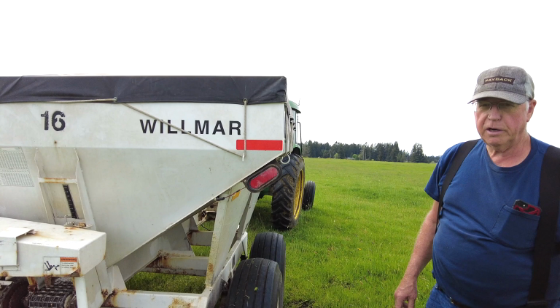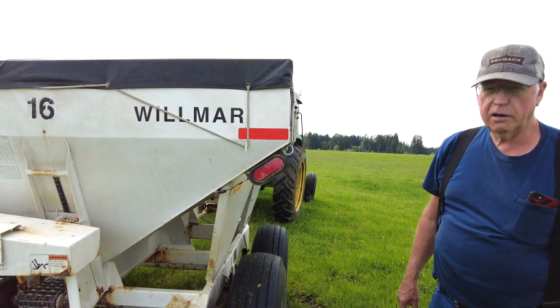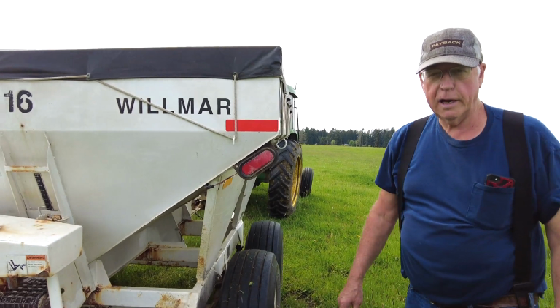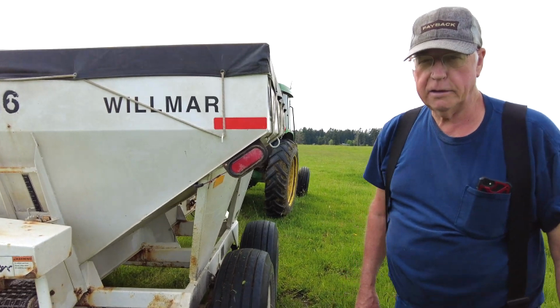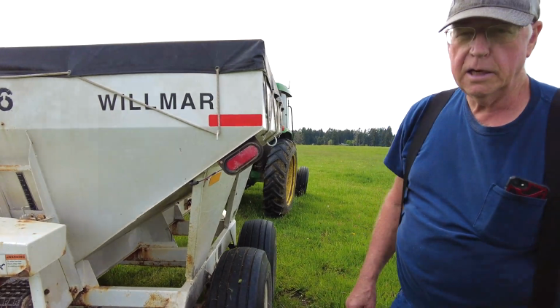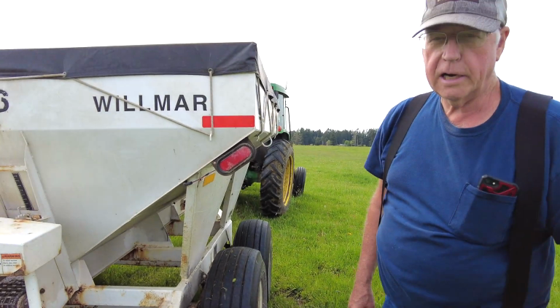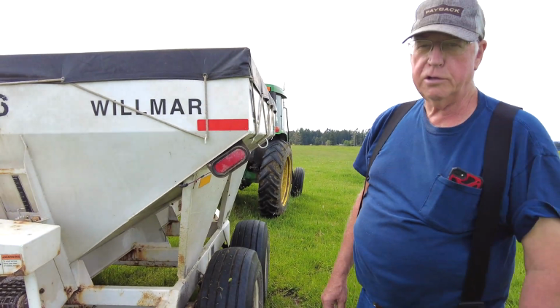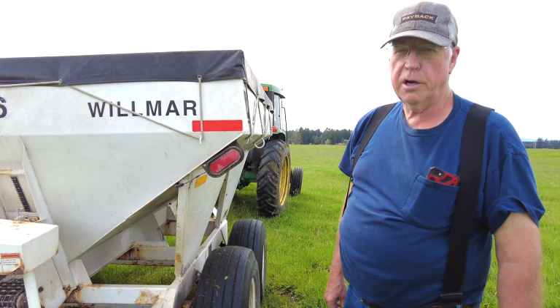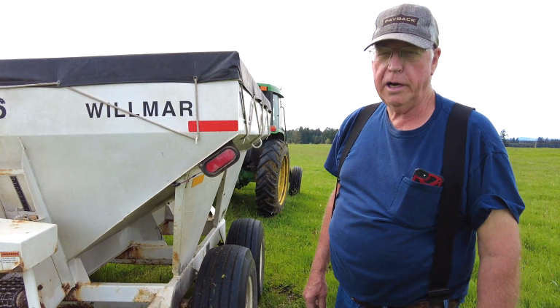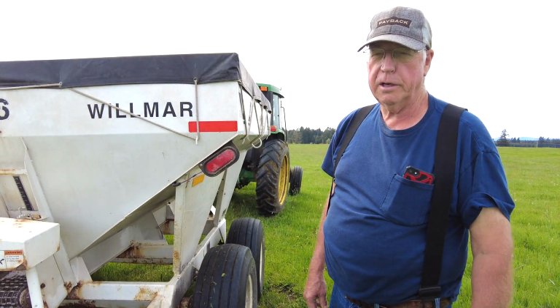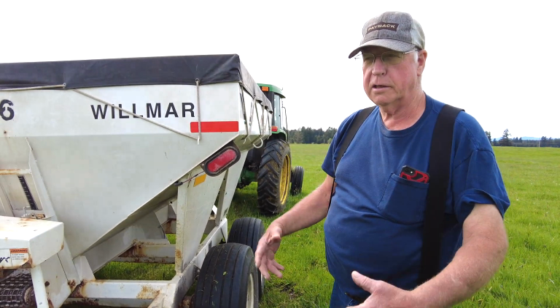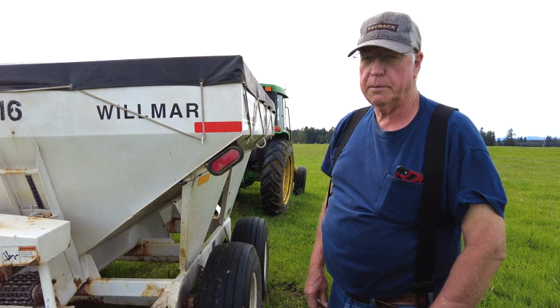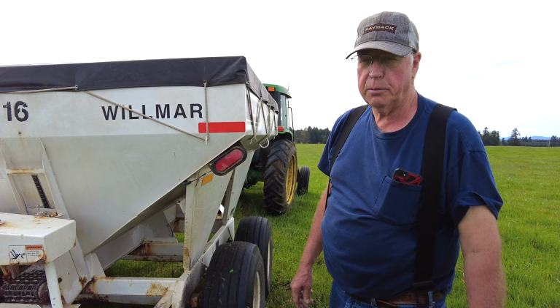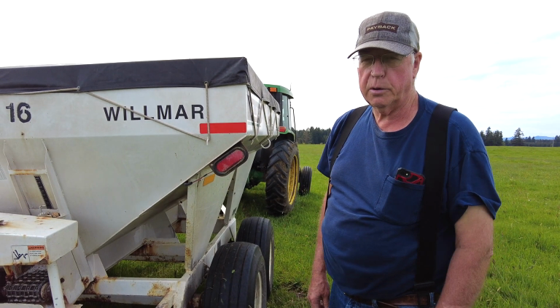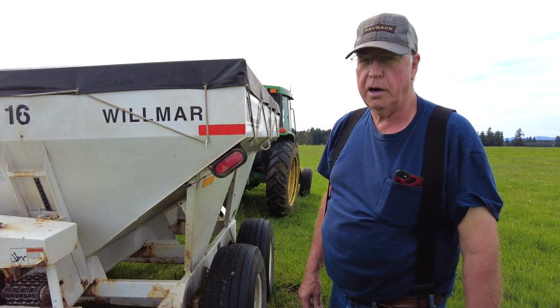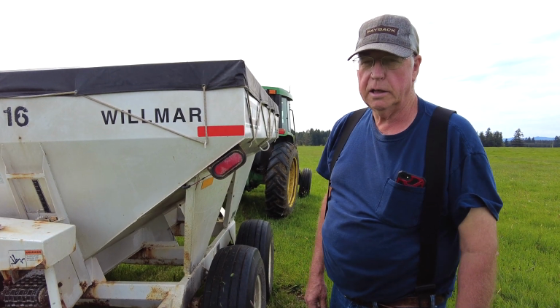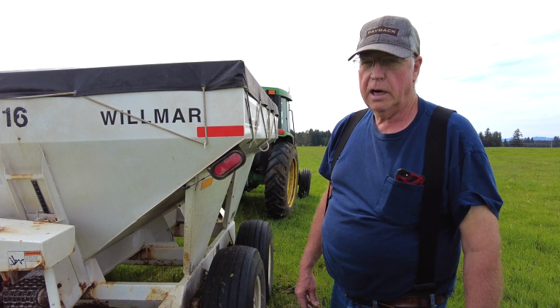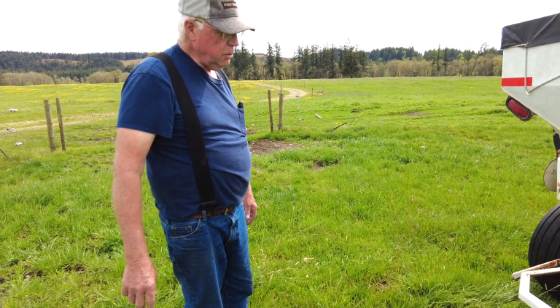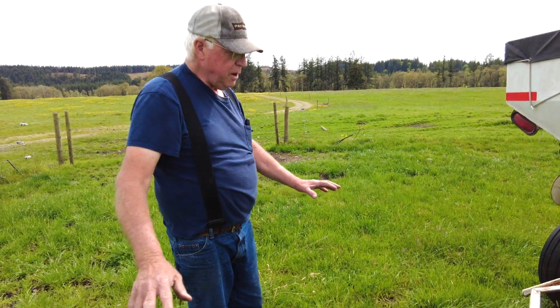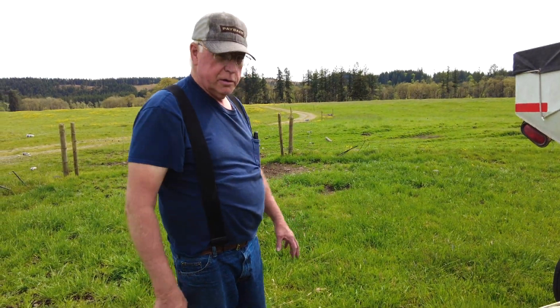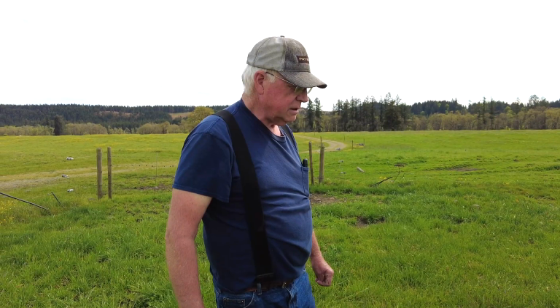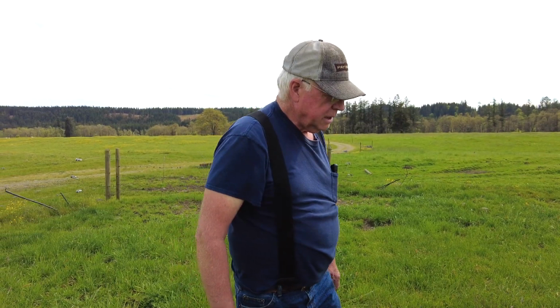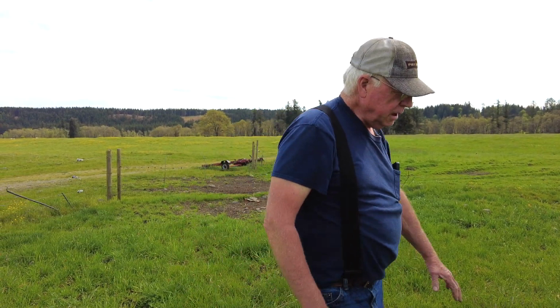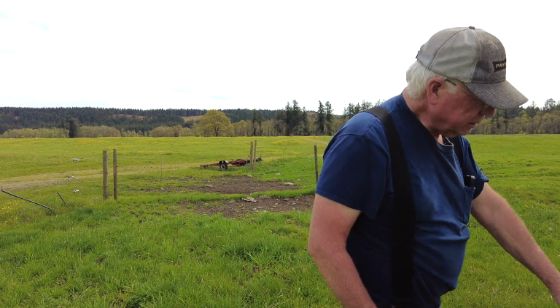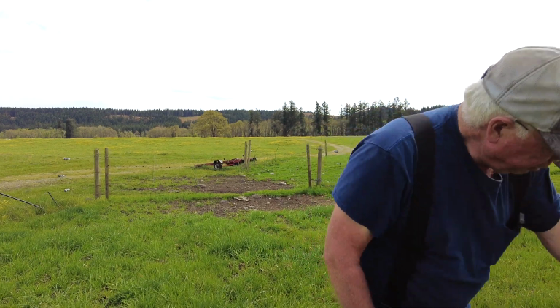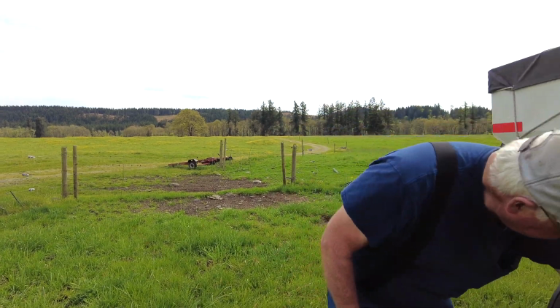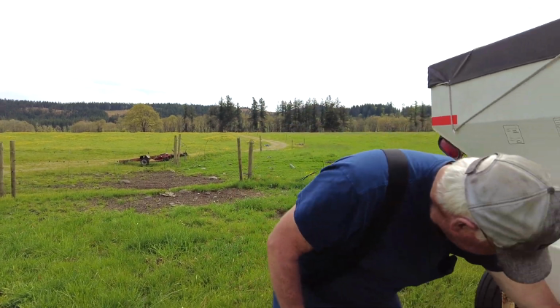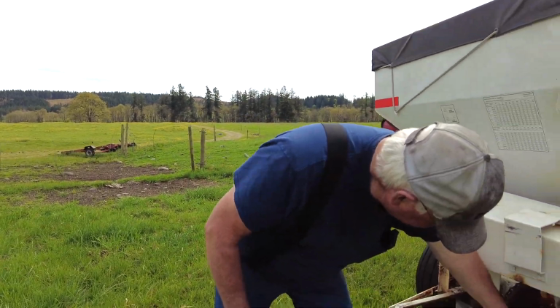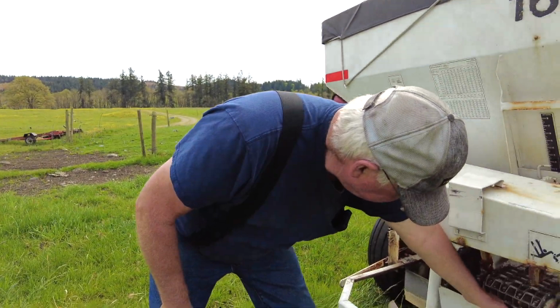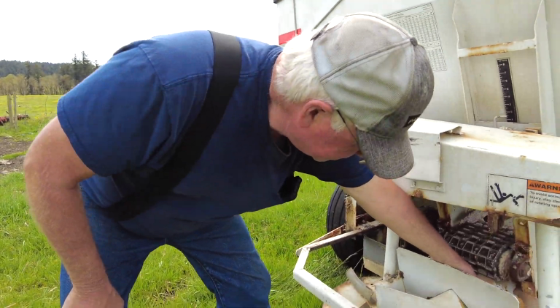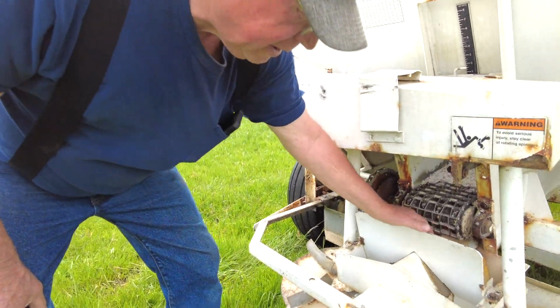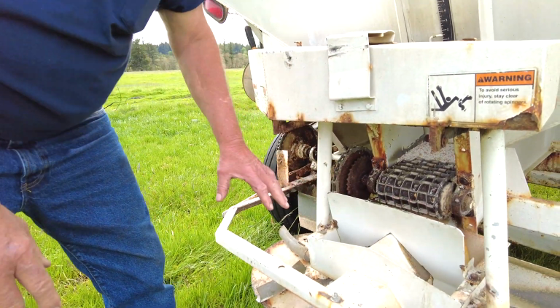We have this buggy behind us here that spreads it out. We calculate exactly how much is going on per acre so we can get an exact amount that we're putting on. The way the spreader works, this belt pulls the fertilizer material down here.